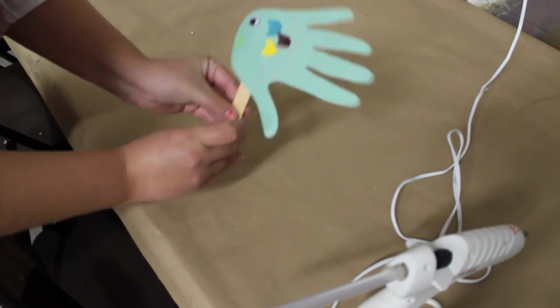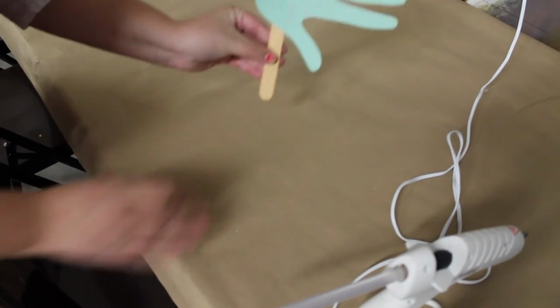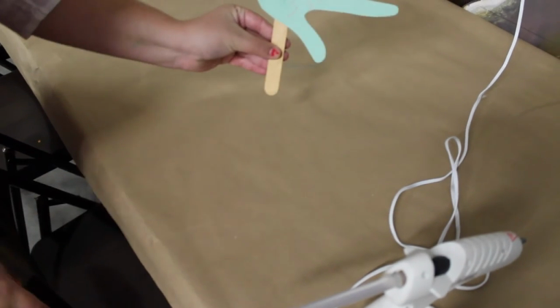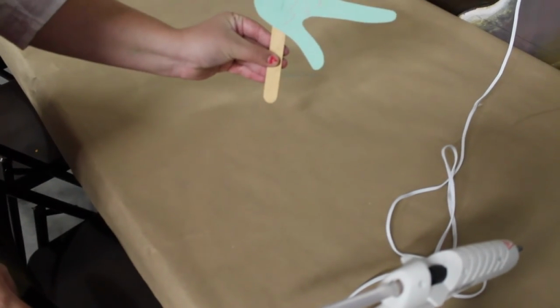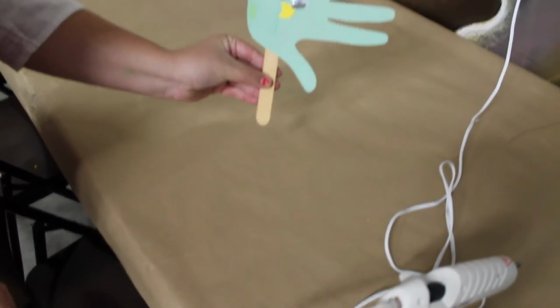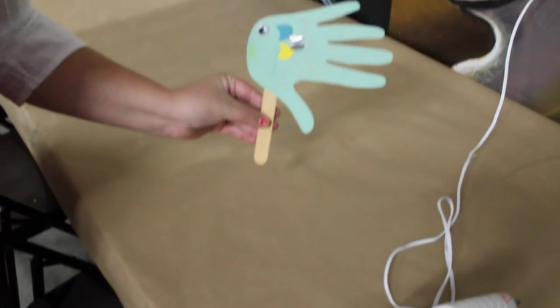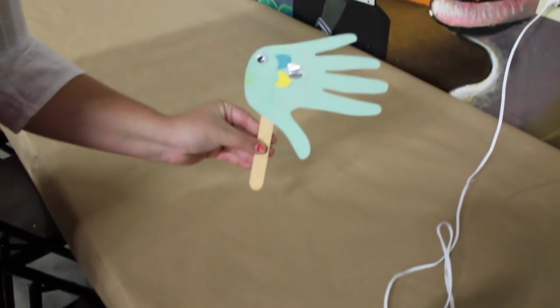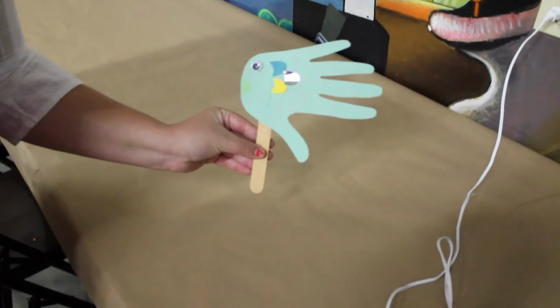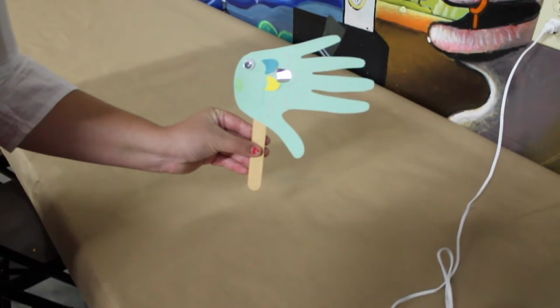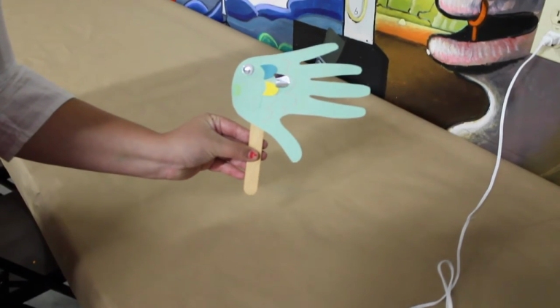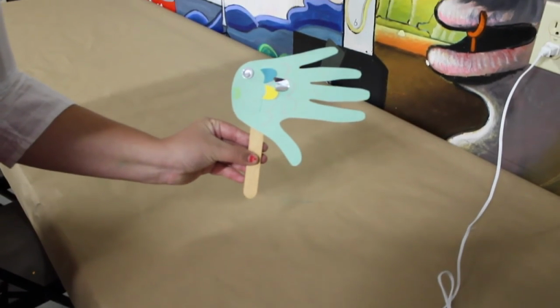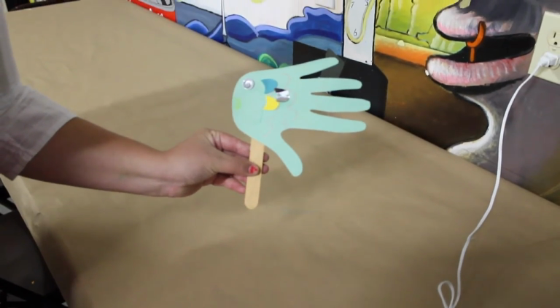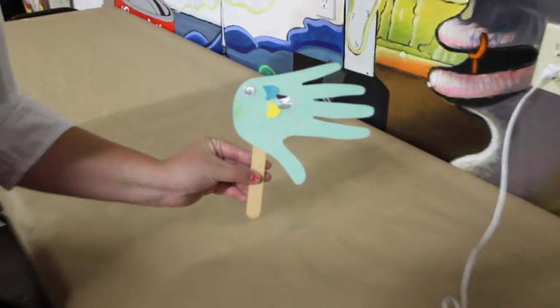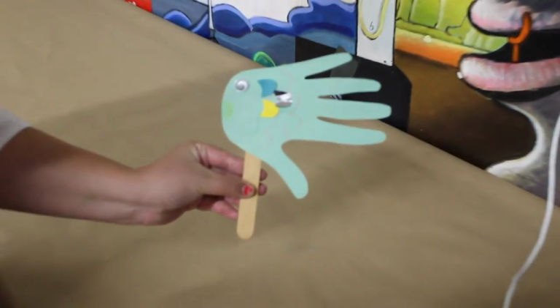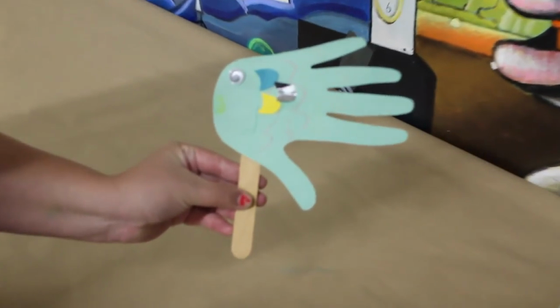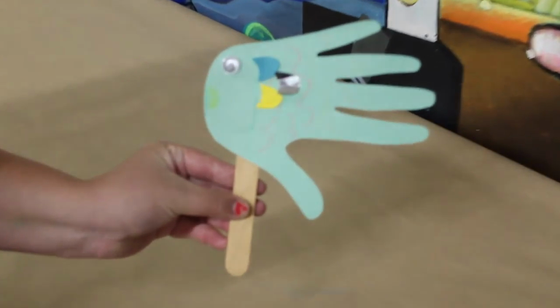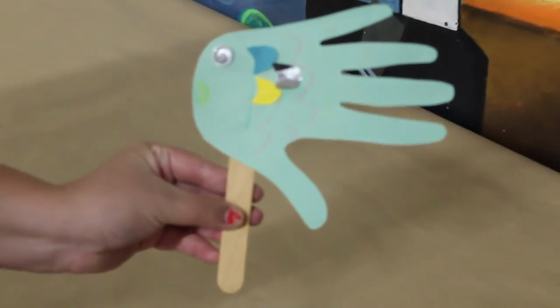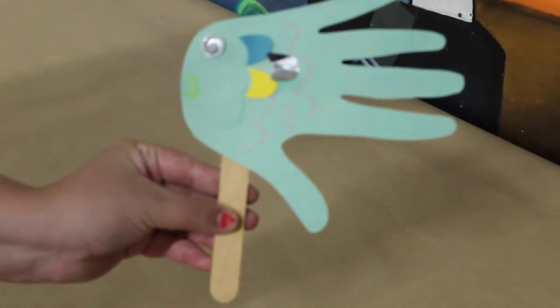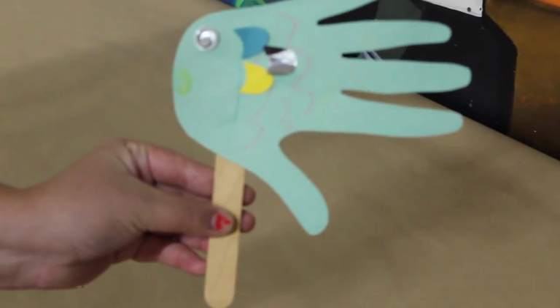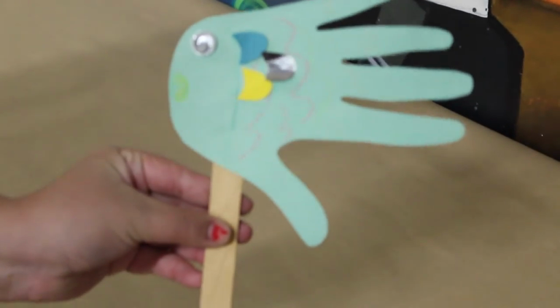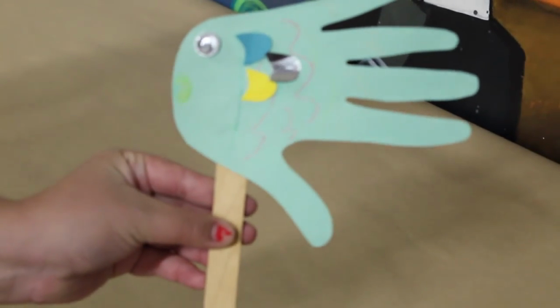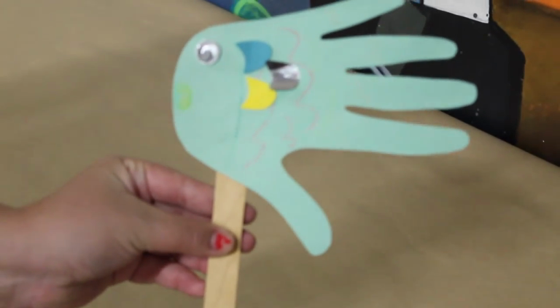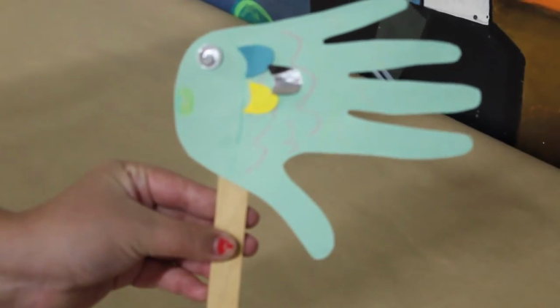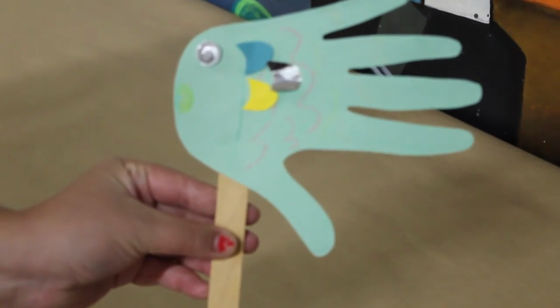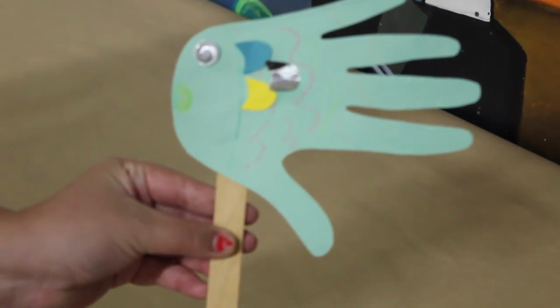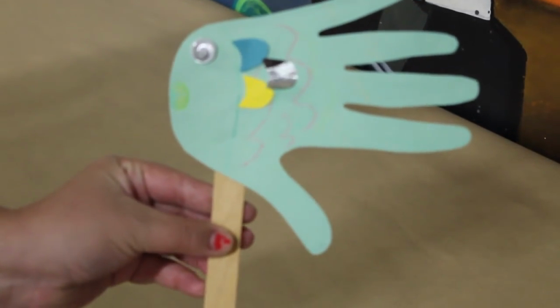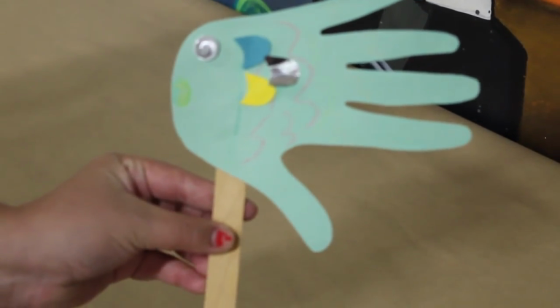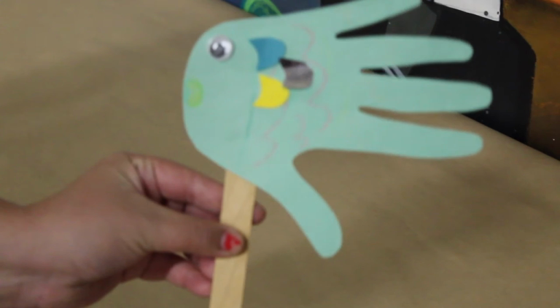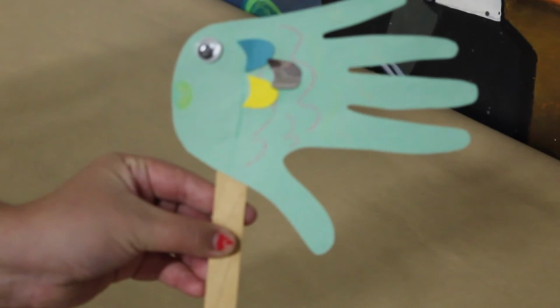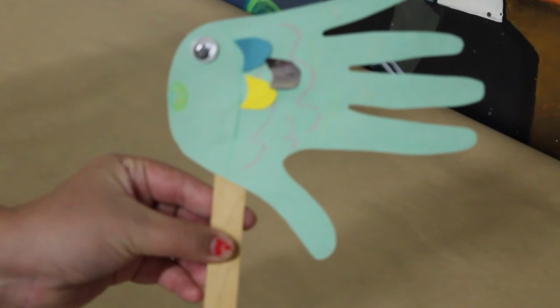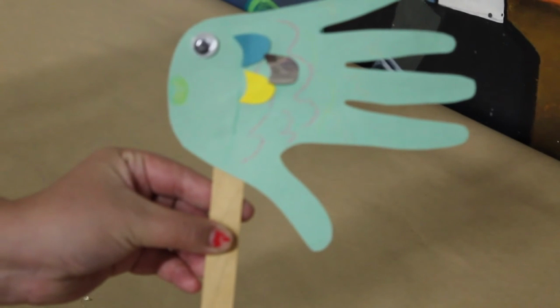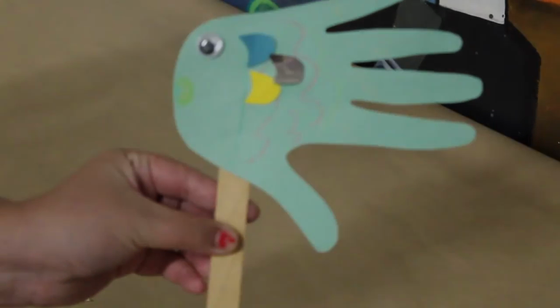And so that's the start of what their fish puppet will look like. I think they will enjoy it. And that is the end of the lesson.